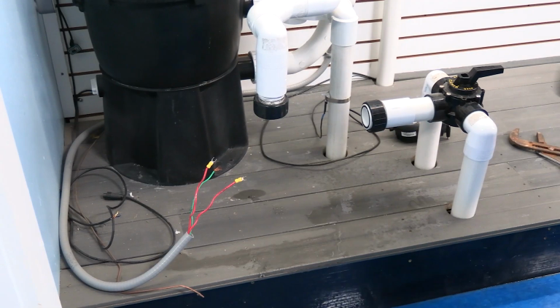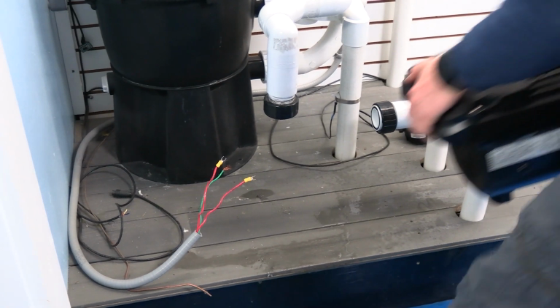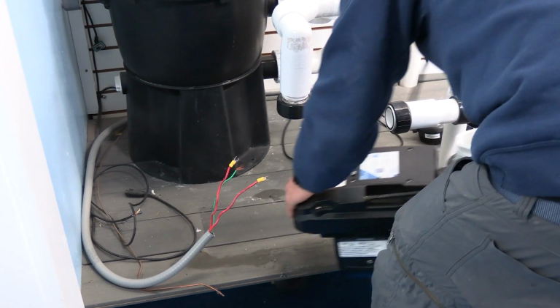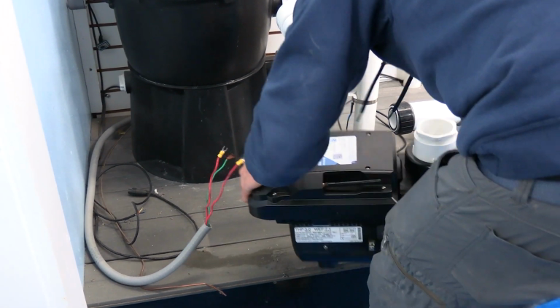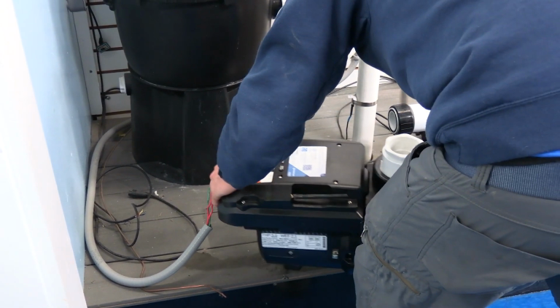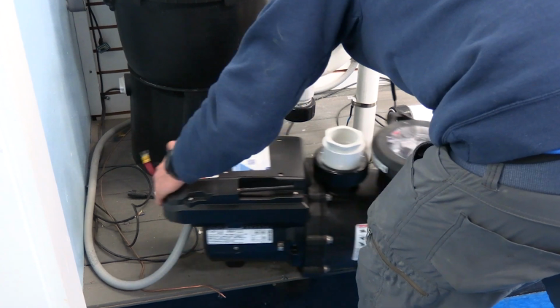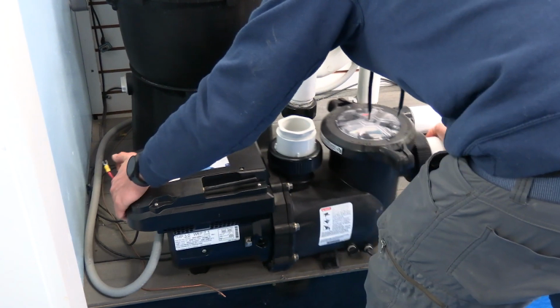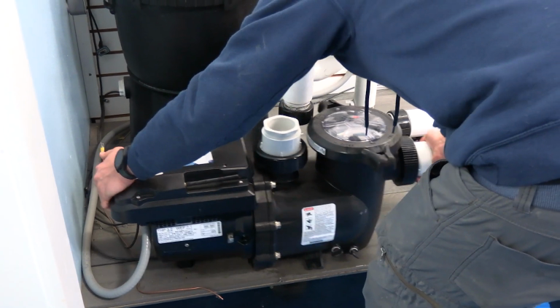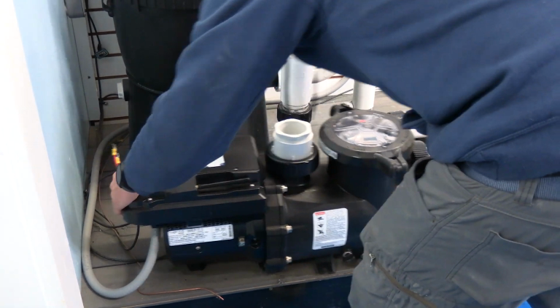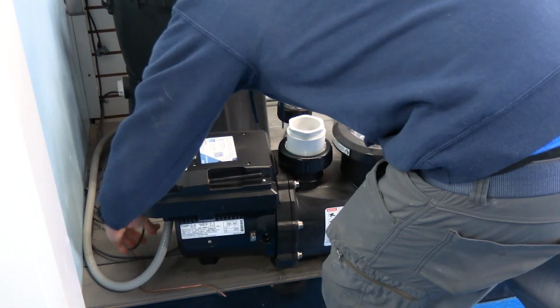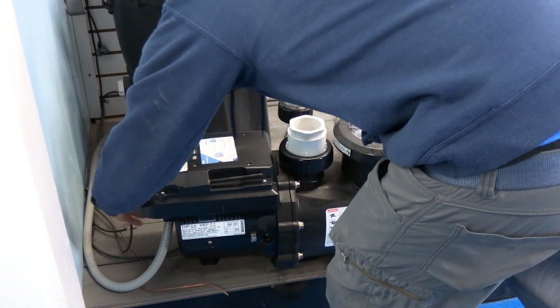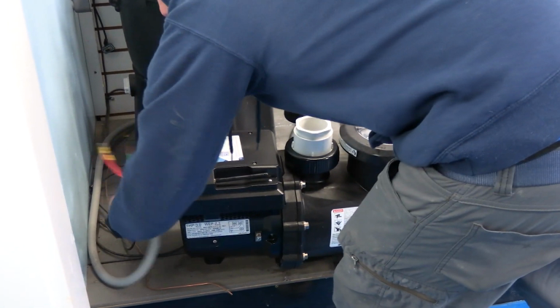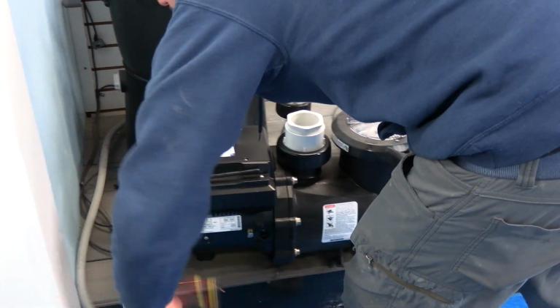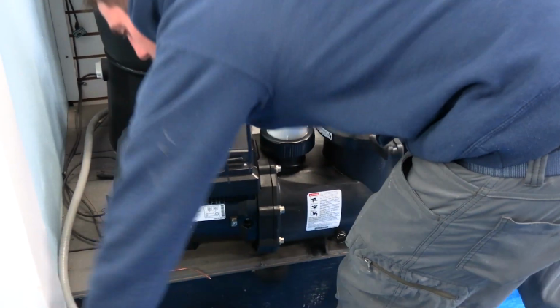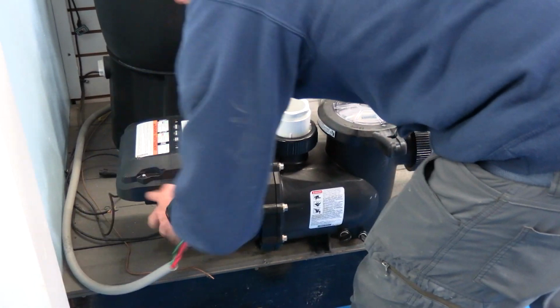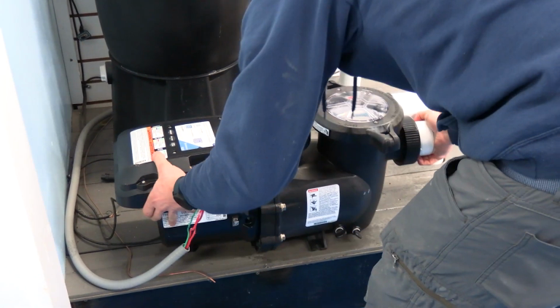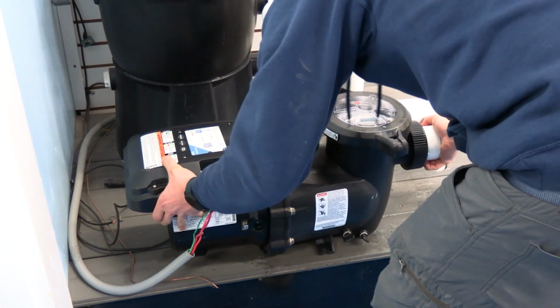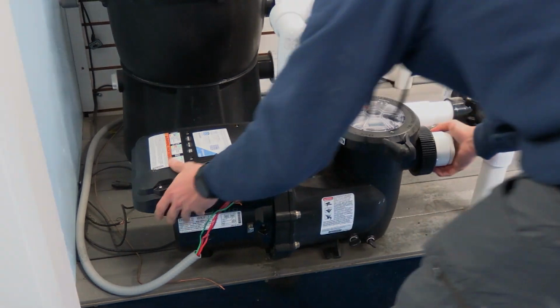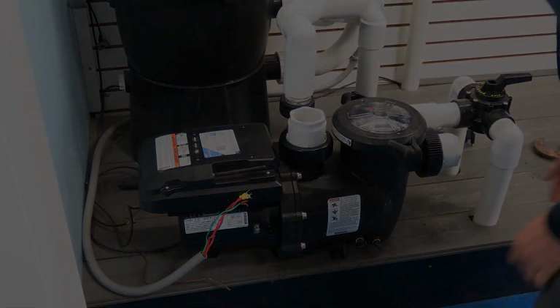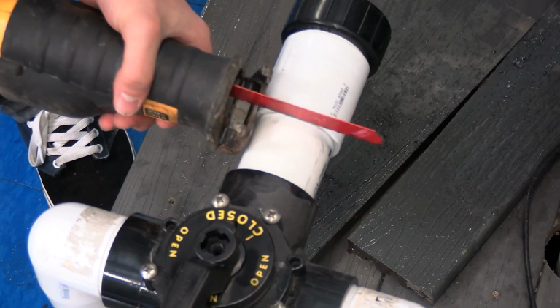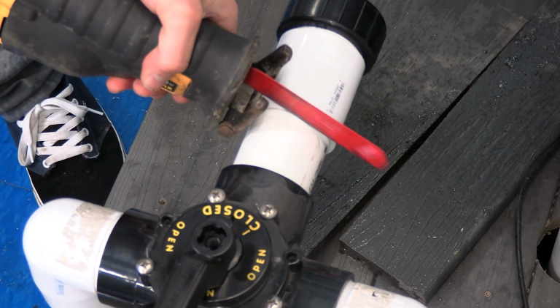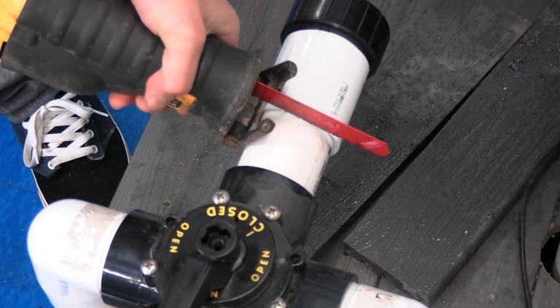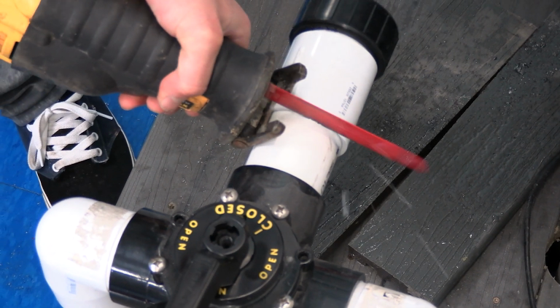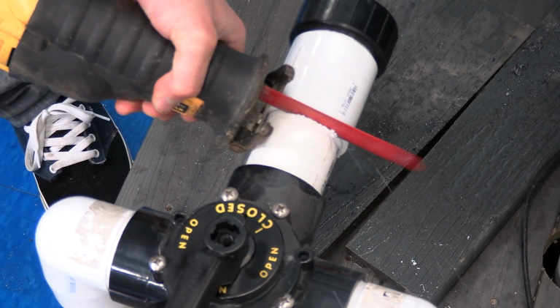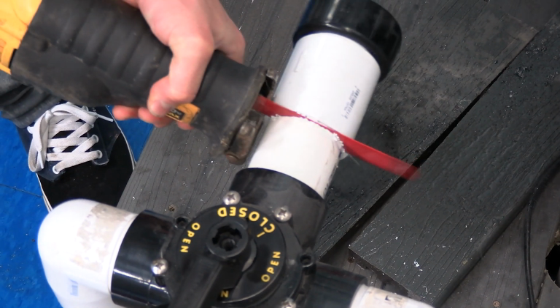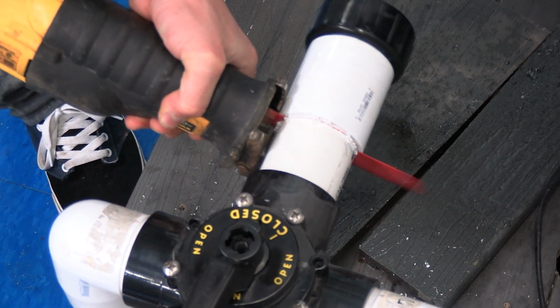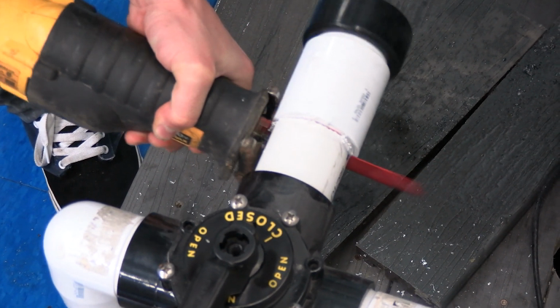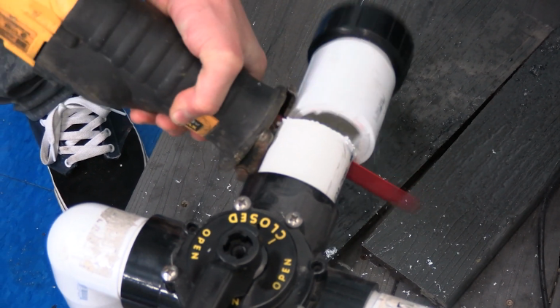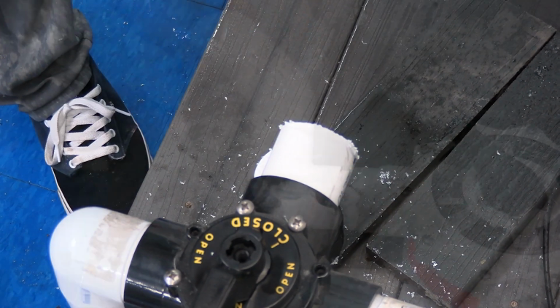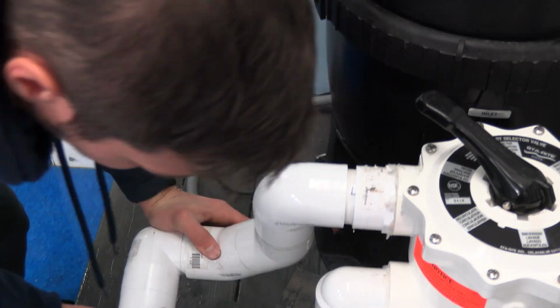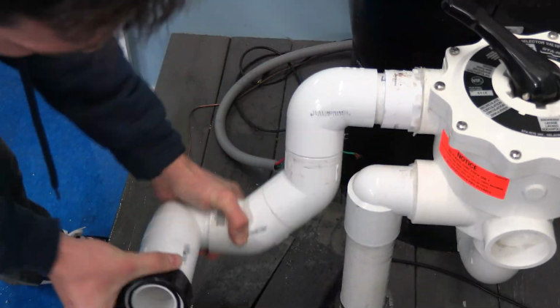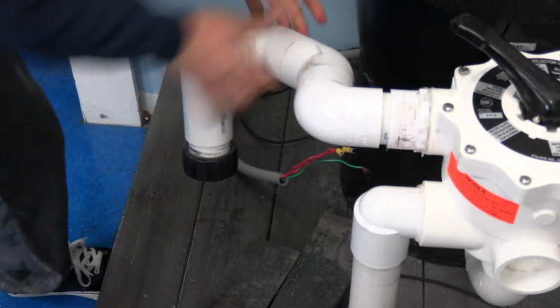With the old pump removed, we will now begin to install the new pump. We'll start first by staging it. We will now begin adapting the new pump to the old fittings. As they are not the same, we will now have to make new connections to install this new pump.